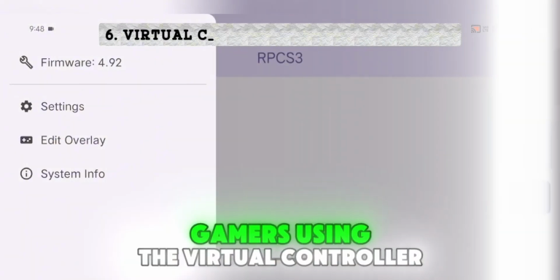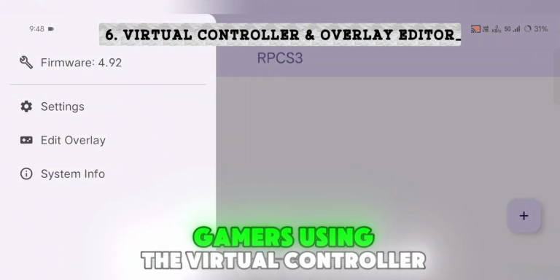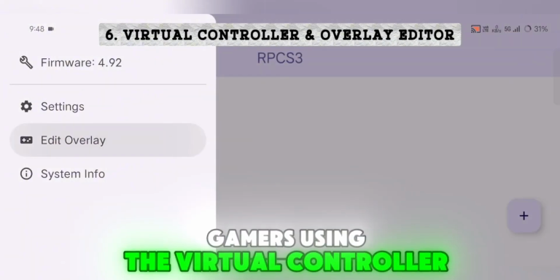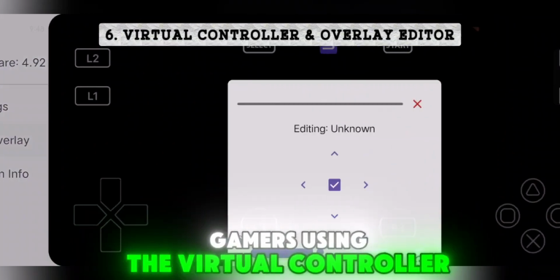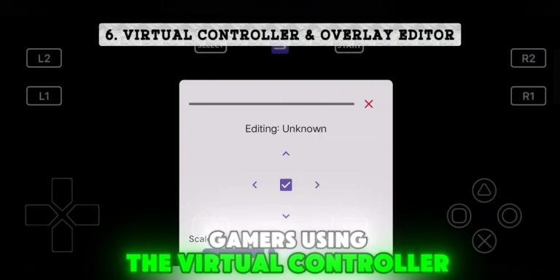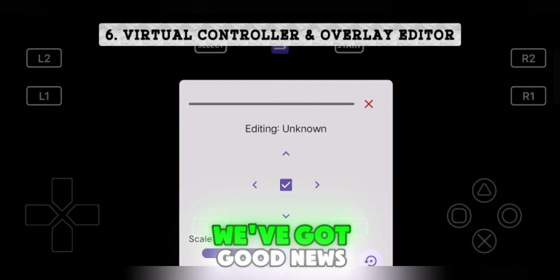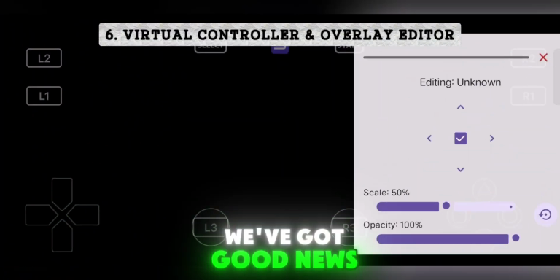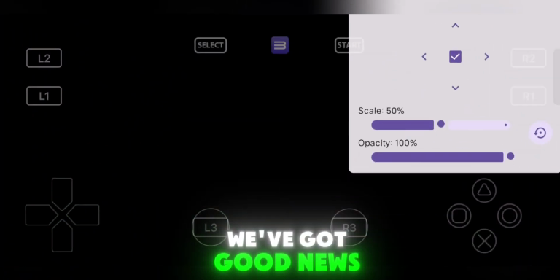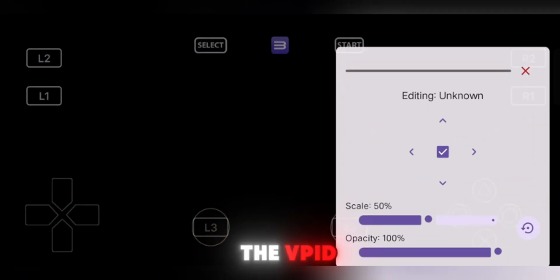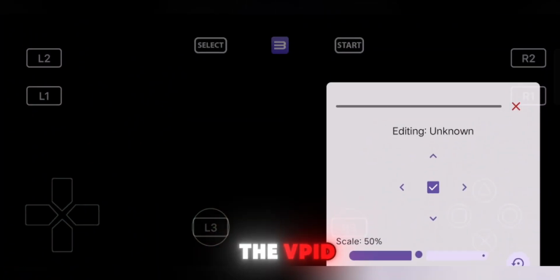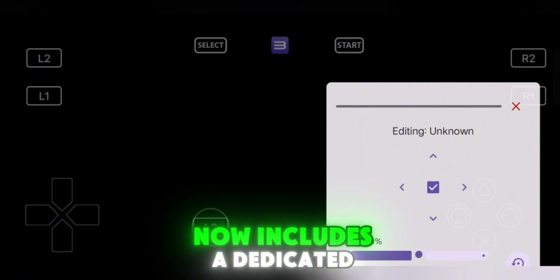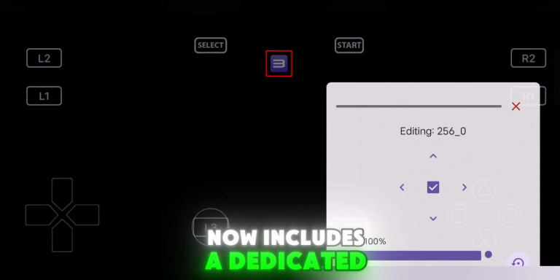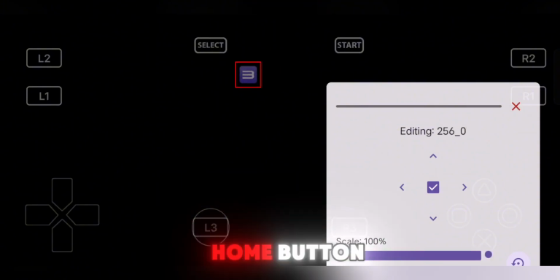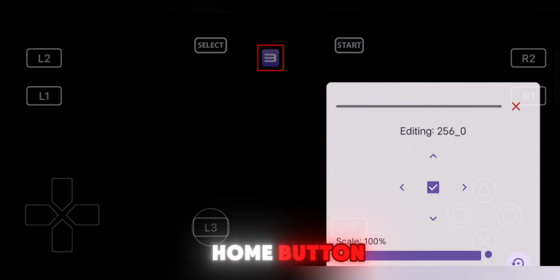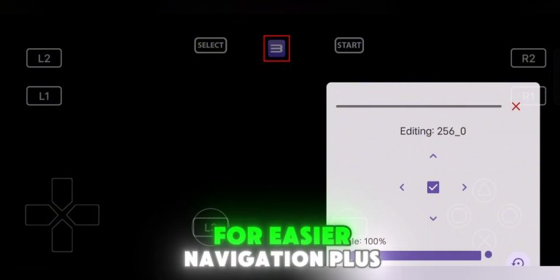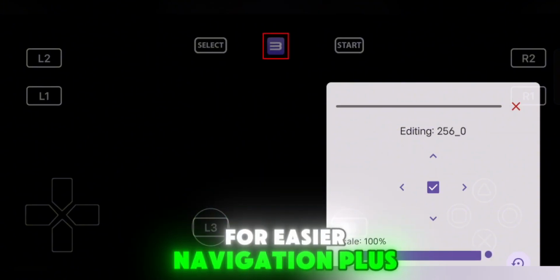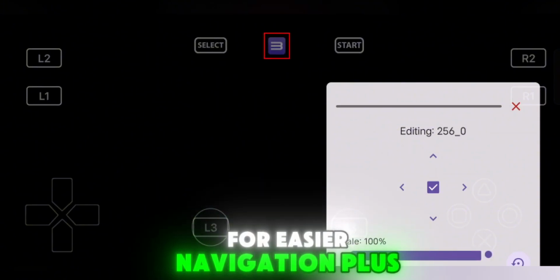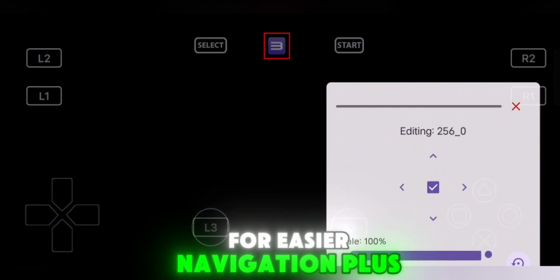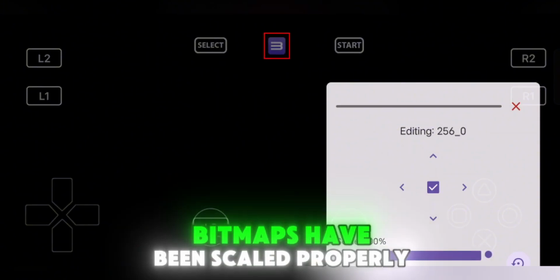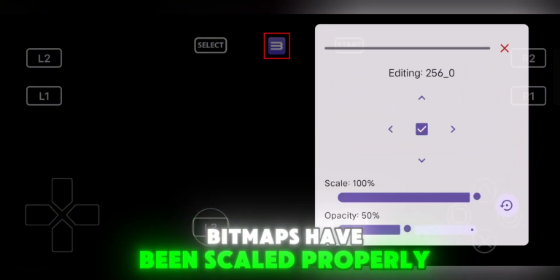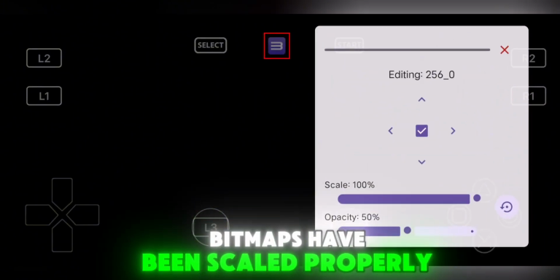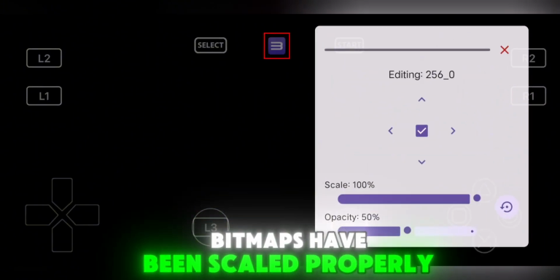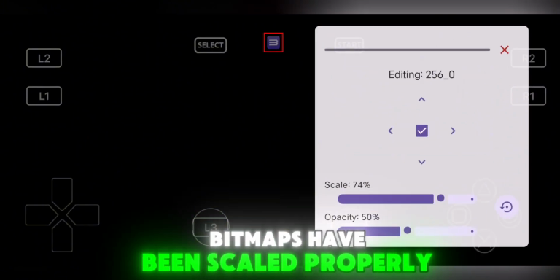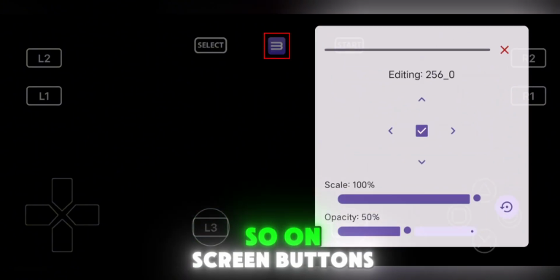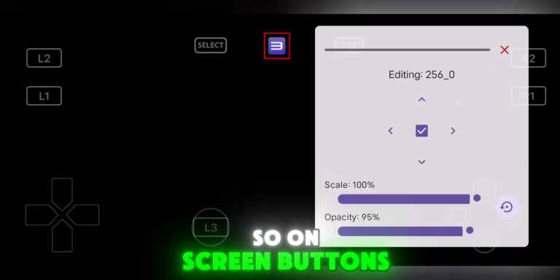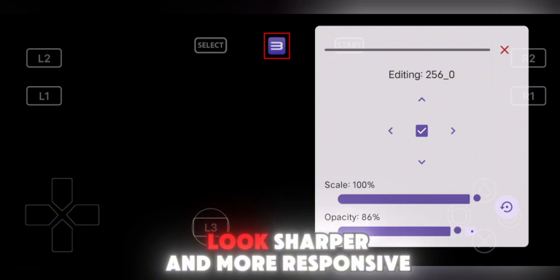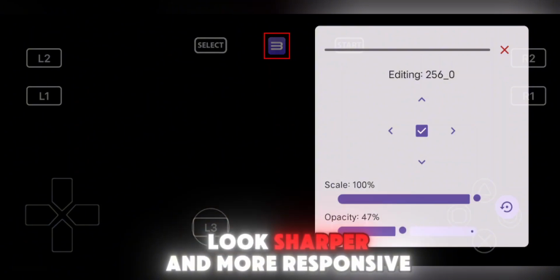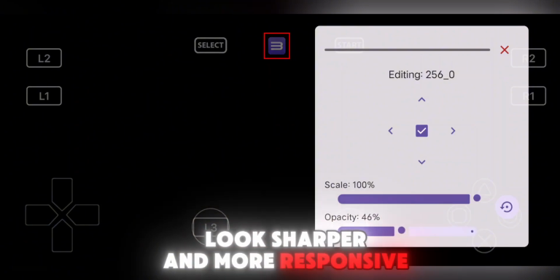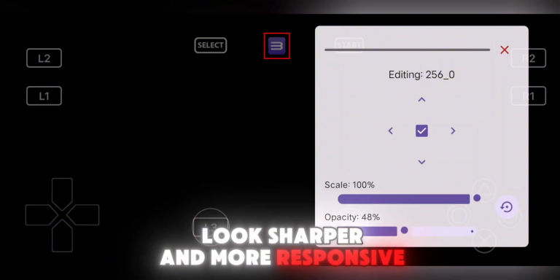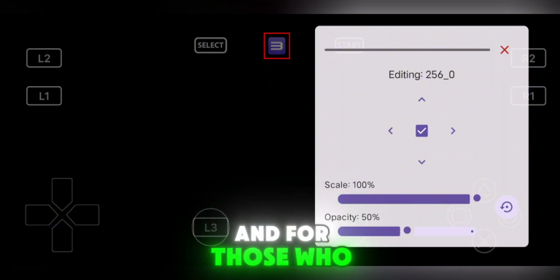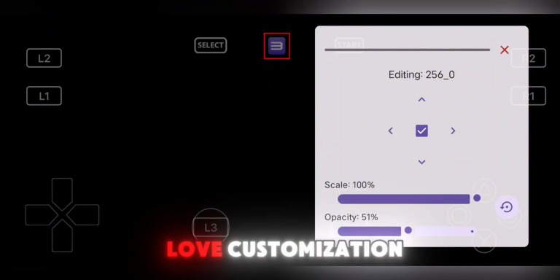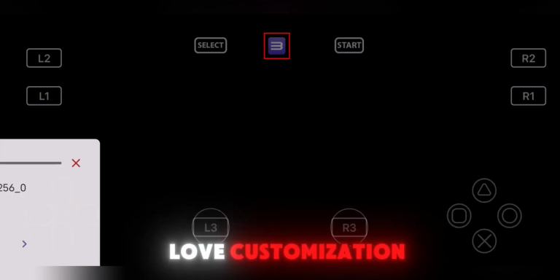Gamers using the virtual controller, we've got good news. The VPAD now includes a dedicated home button for easier navigation. Plus, bitmaps have been scaled properly, so on-screen buttons look sharper and more responsive.